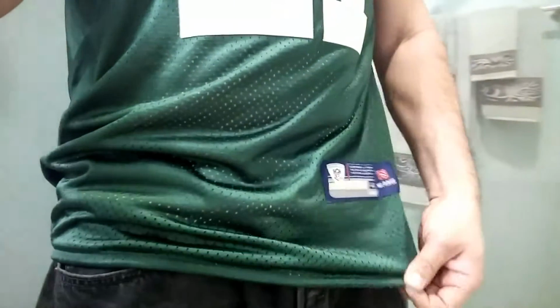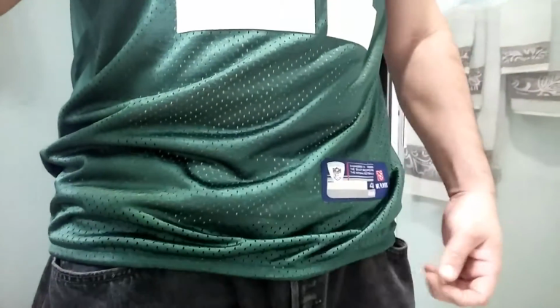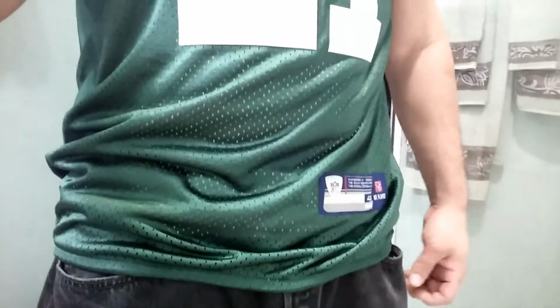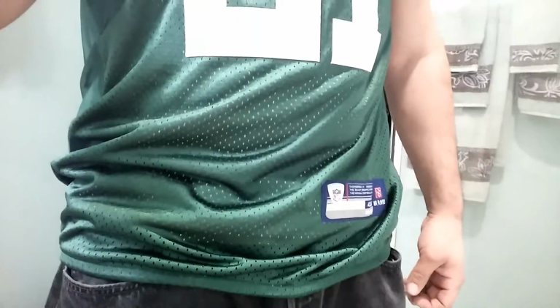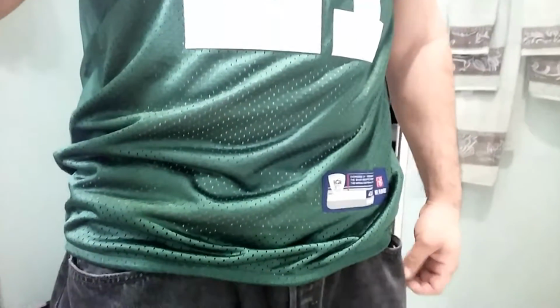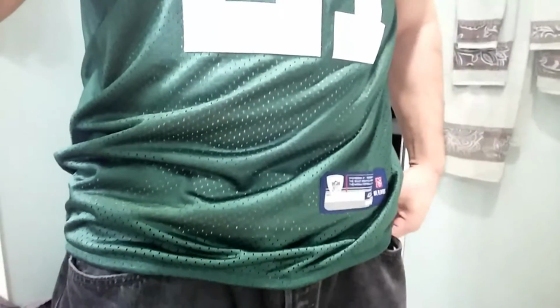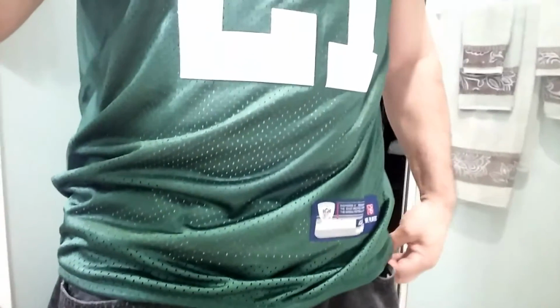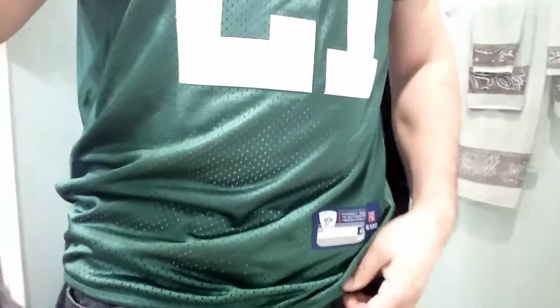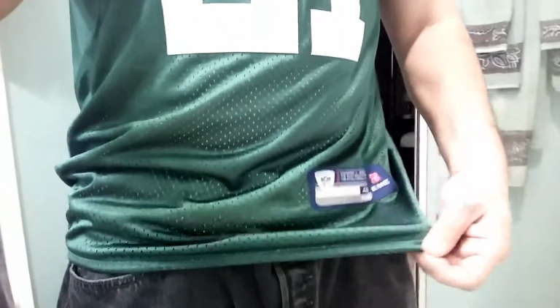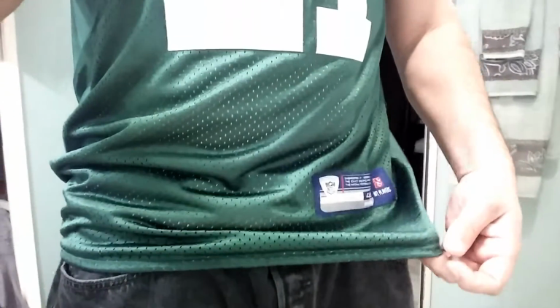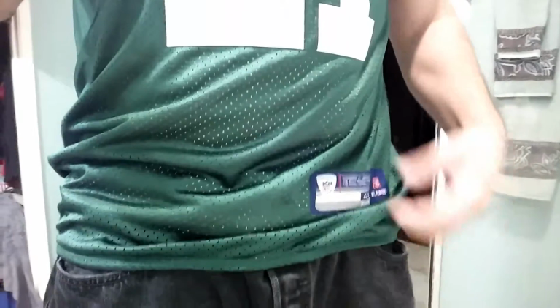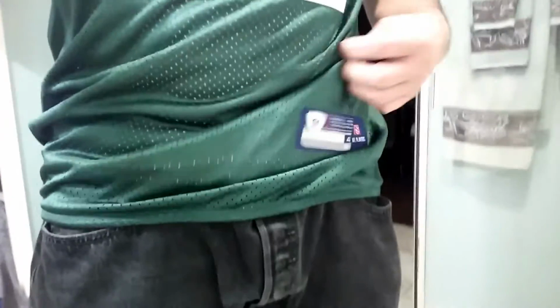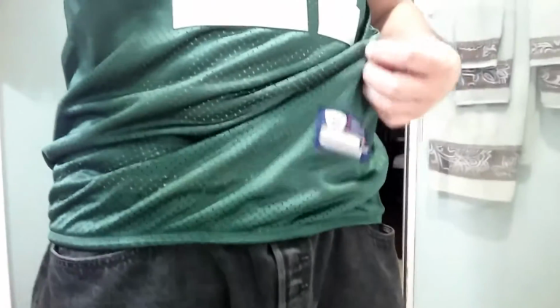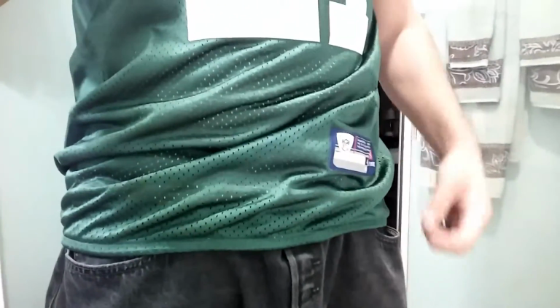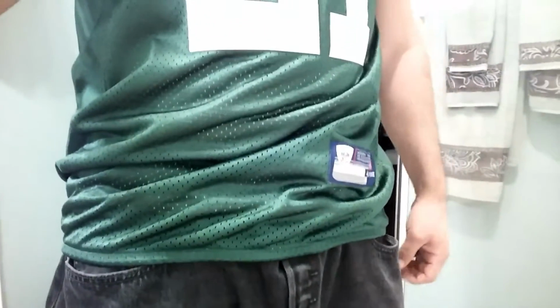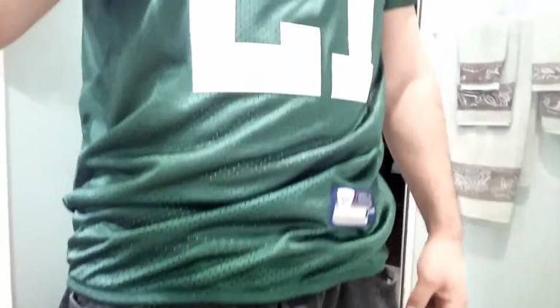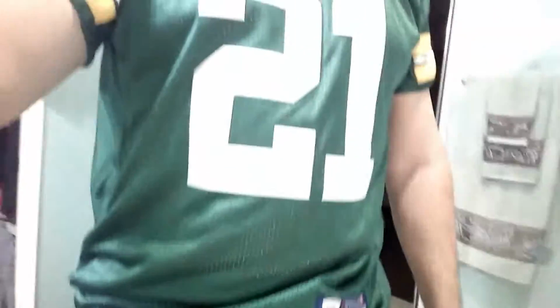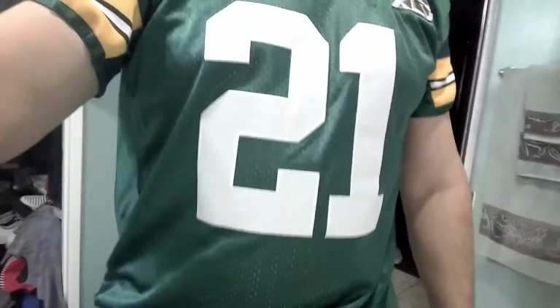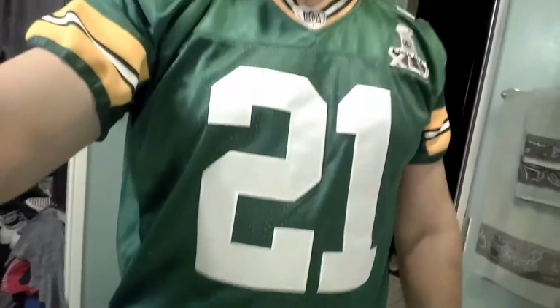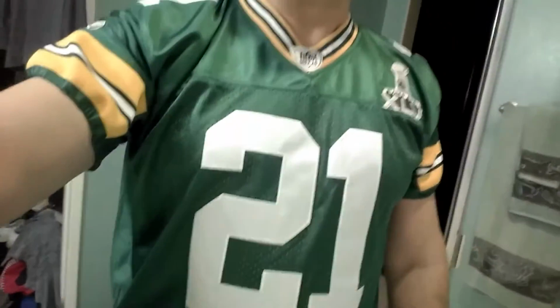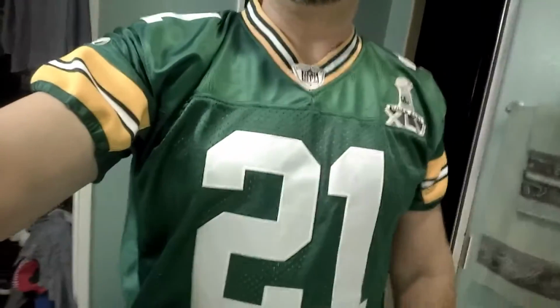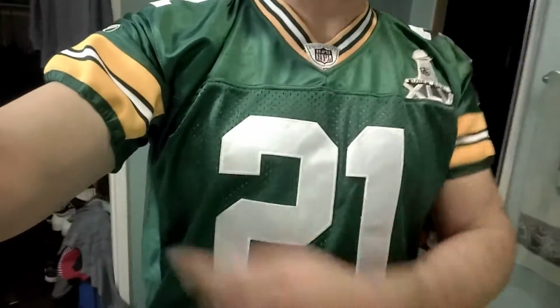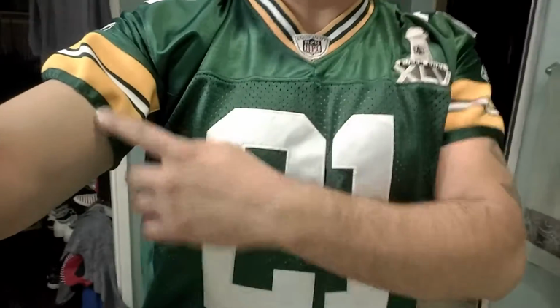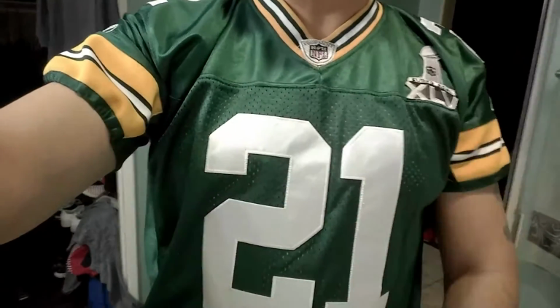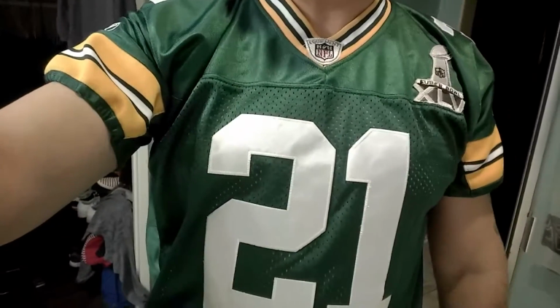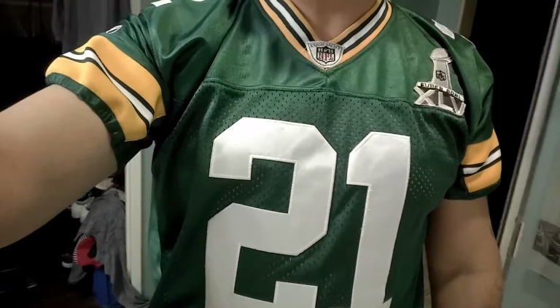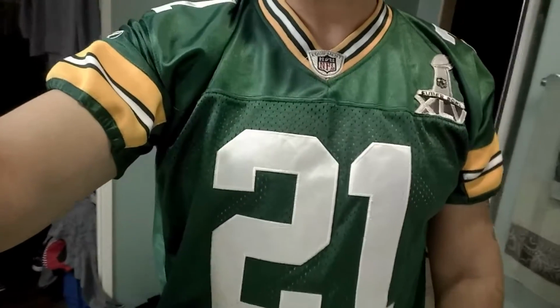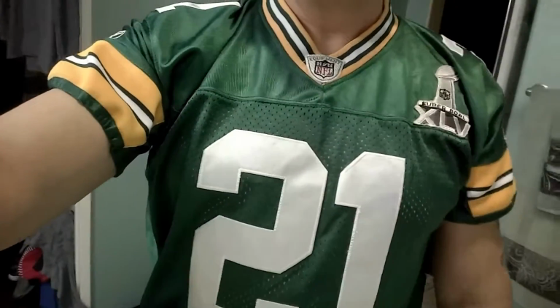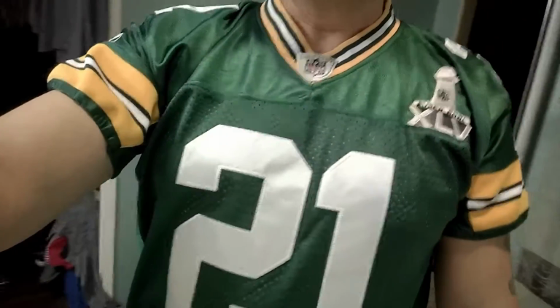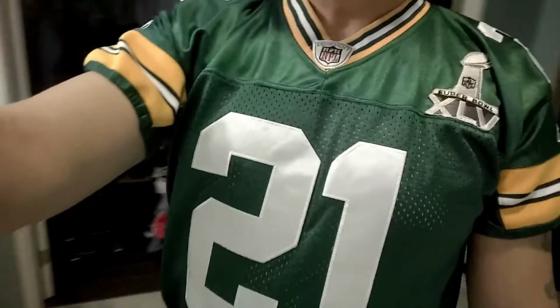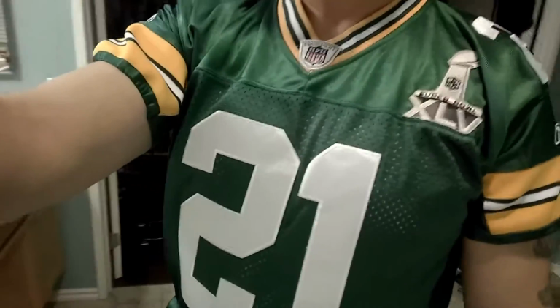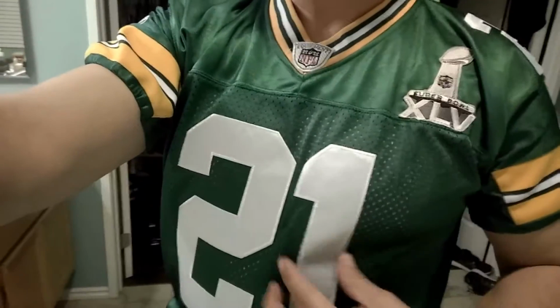This is how the game-issued ones are — they insert elastic at the bottom so it's not all baggy, and of course on the sleeves right here at the end. I wanted to show you guys how it came out.